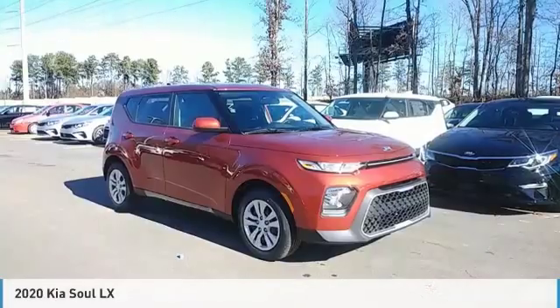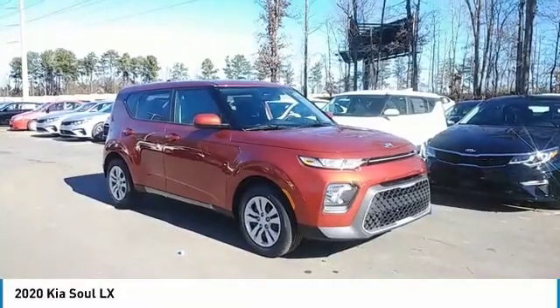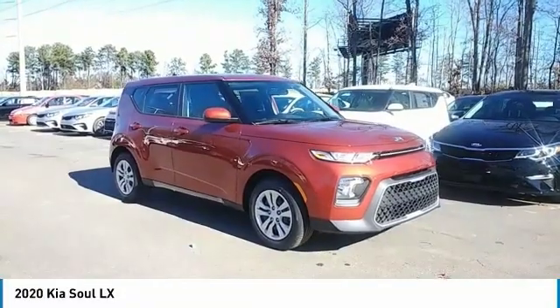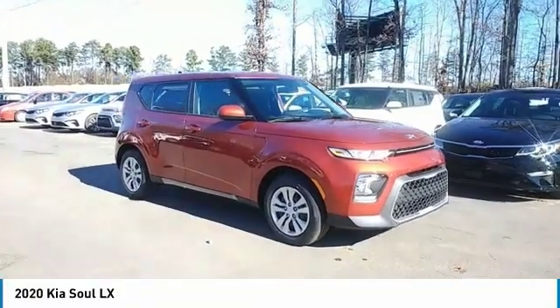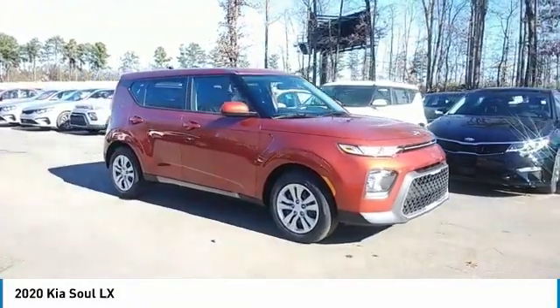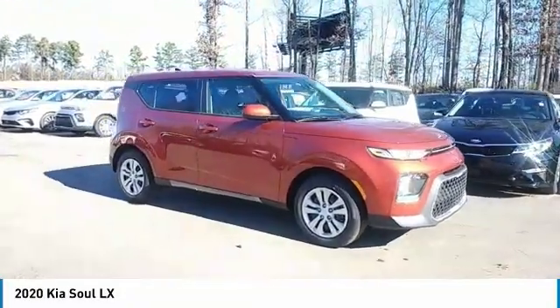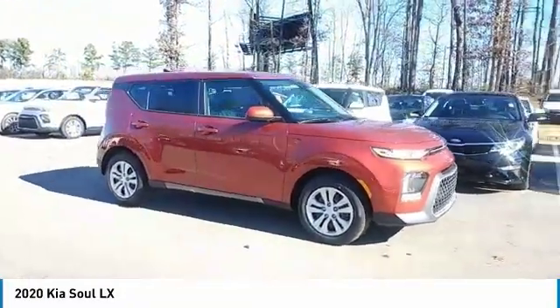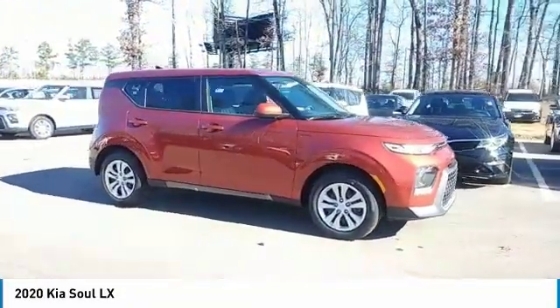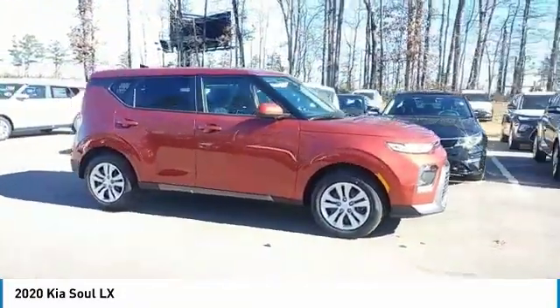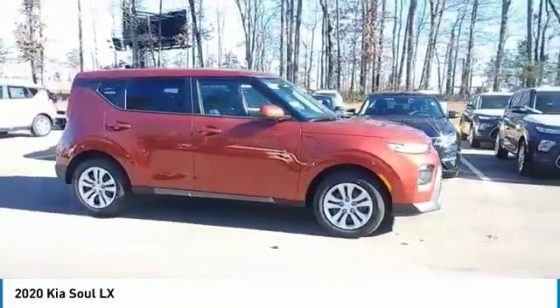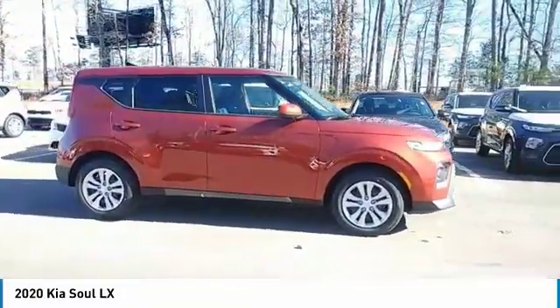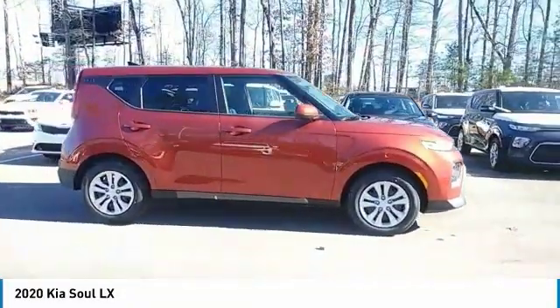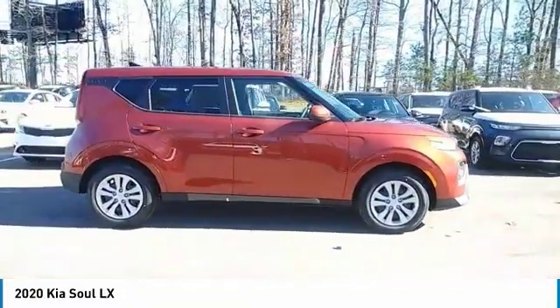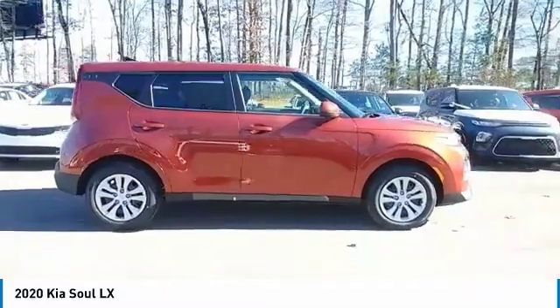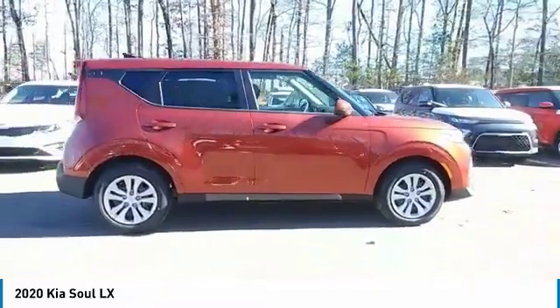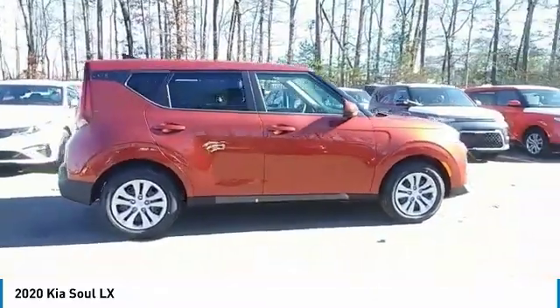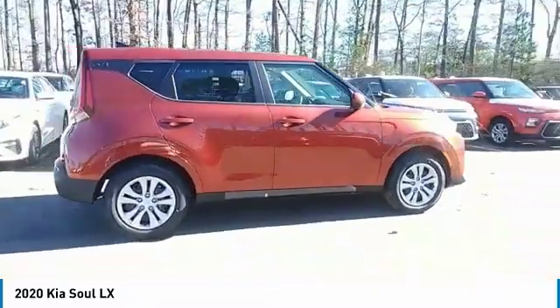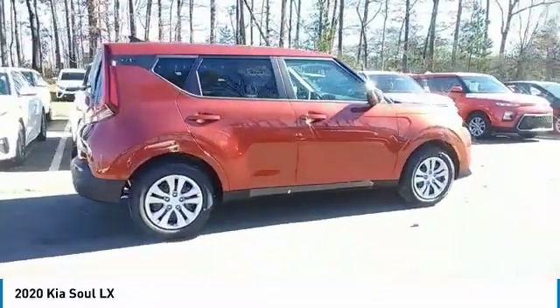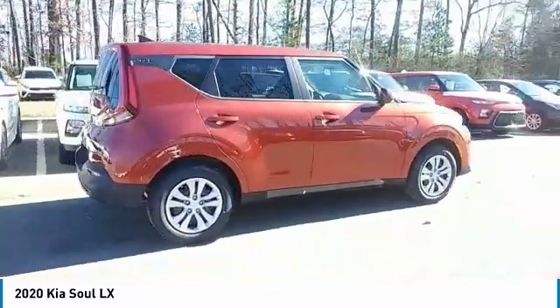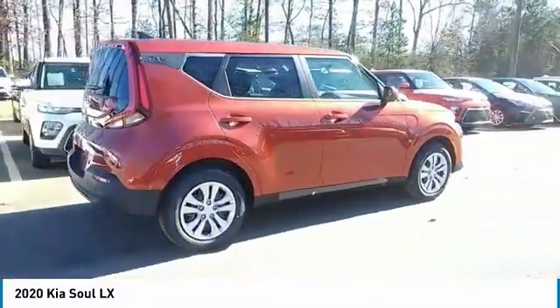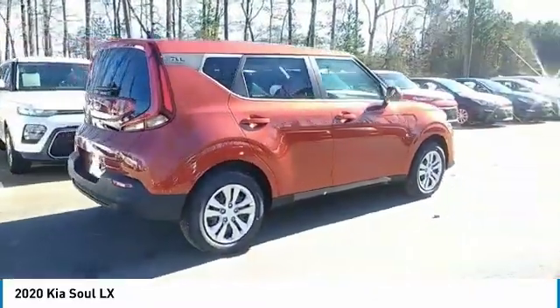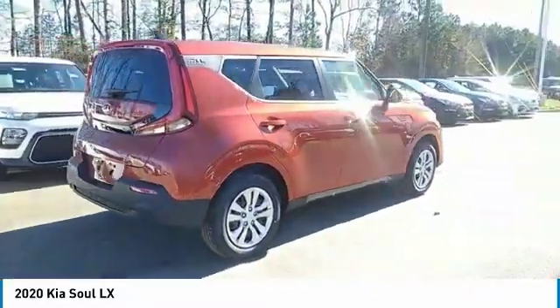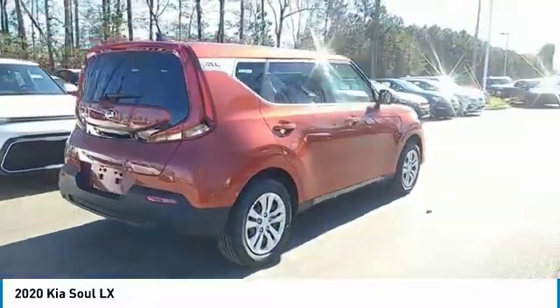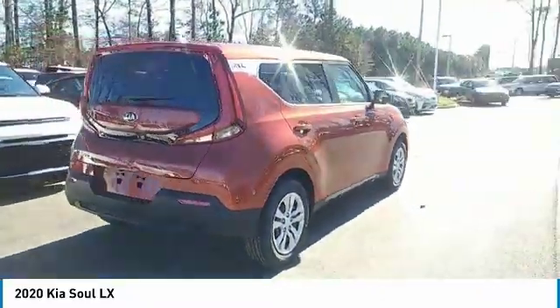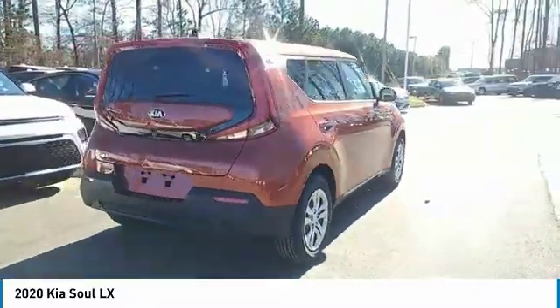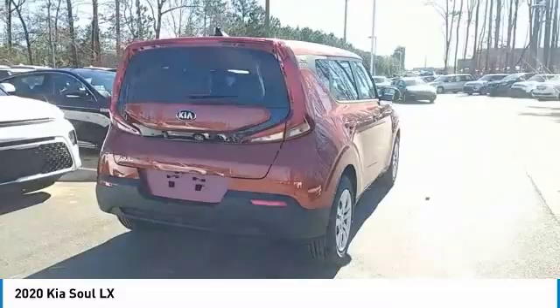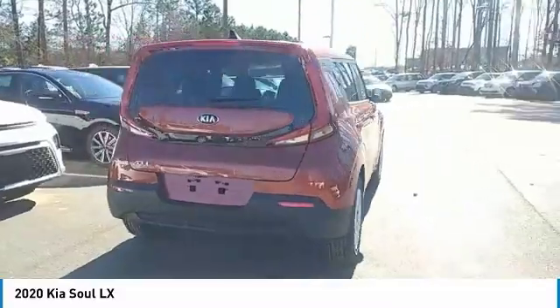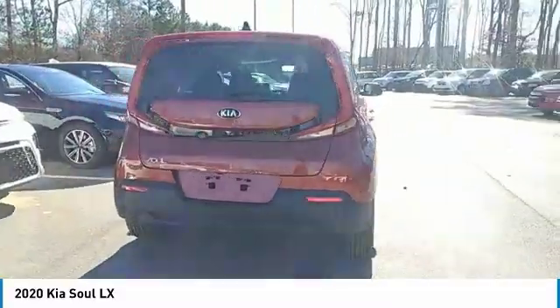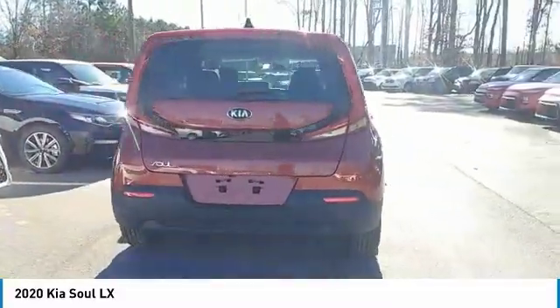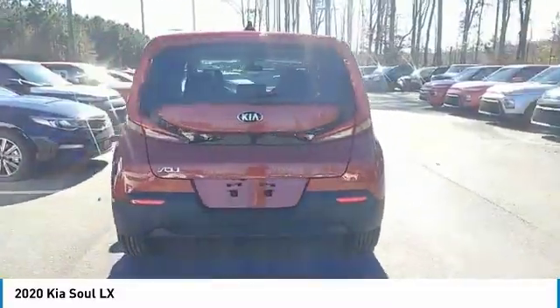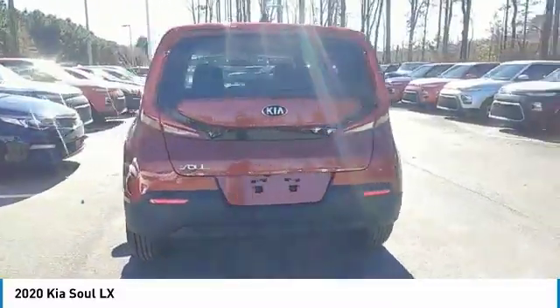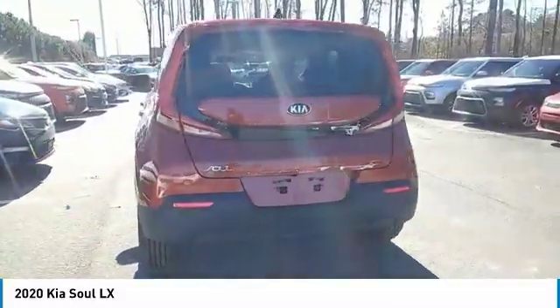You are going to love the 2020 Soul. The Soul is quick and ready with its innovative, catchy style. A sharp, roomy, and well-fitted cabin, and a comprehensive list of safety and fun features.